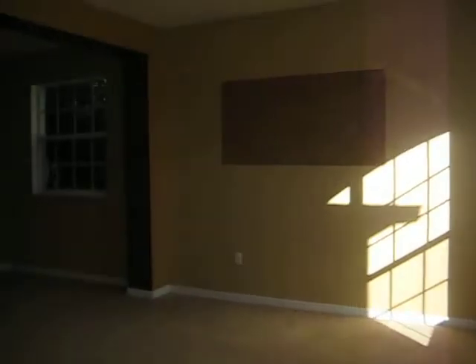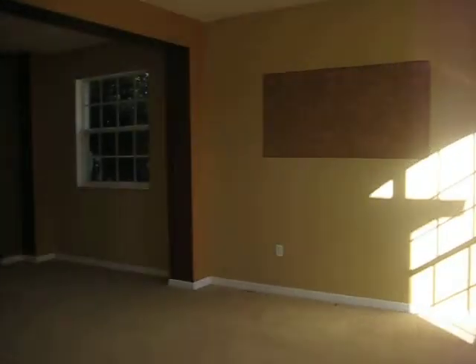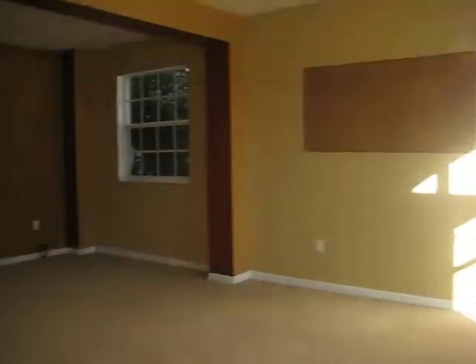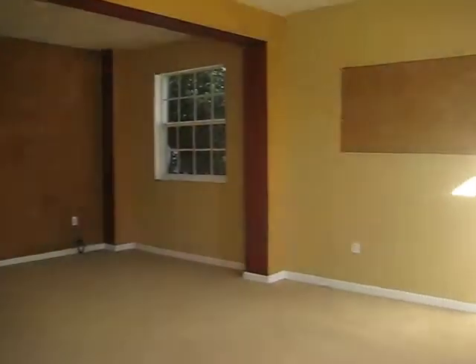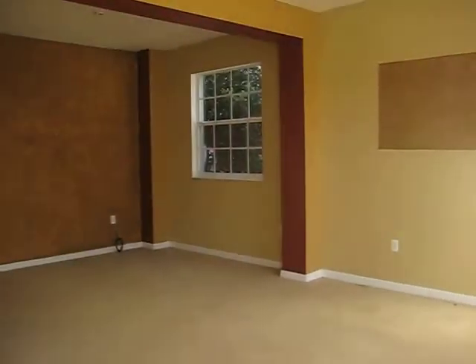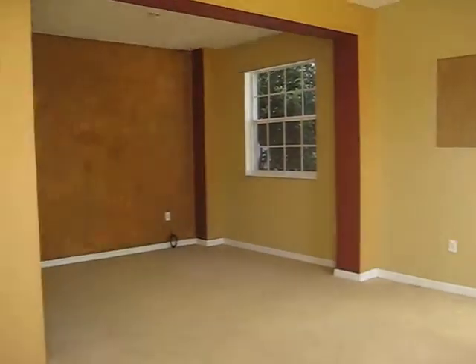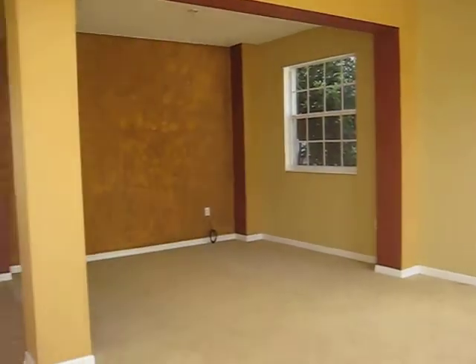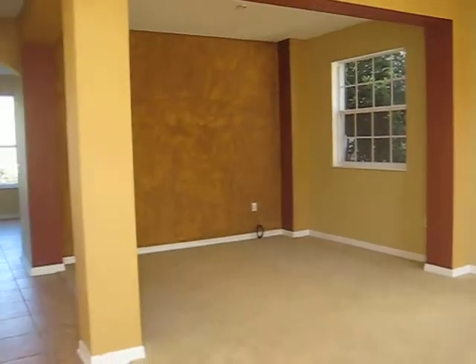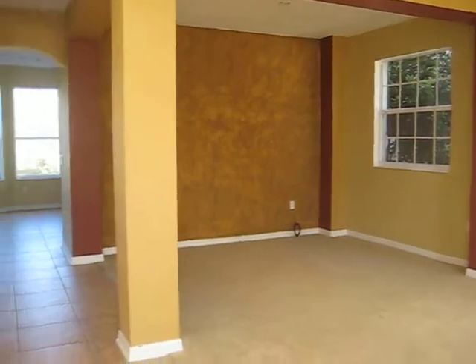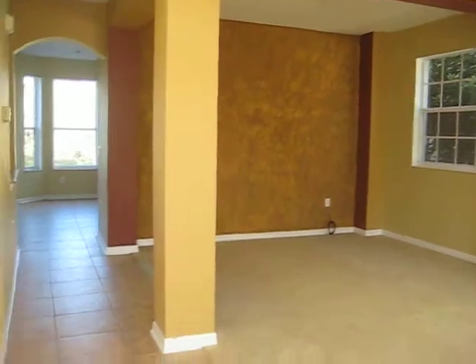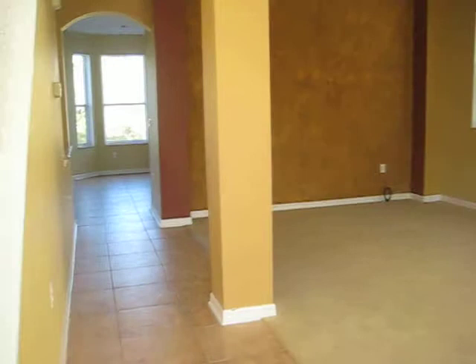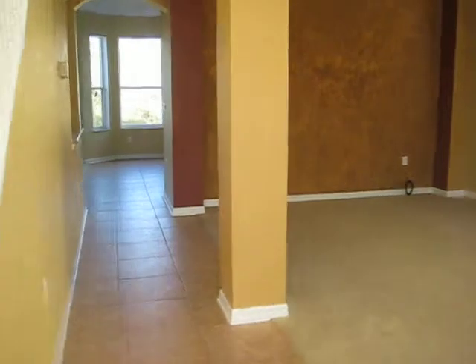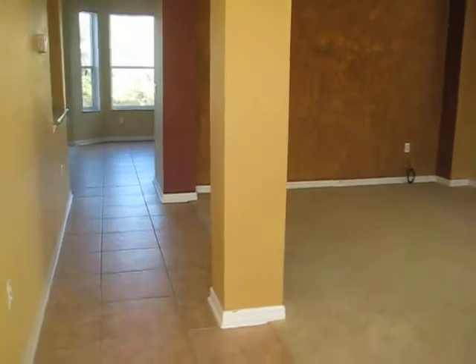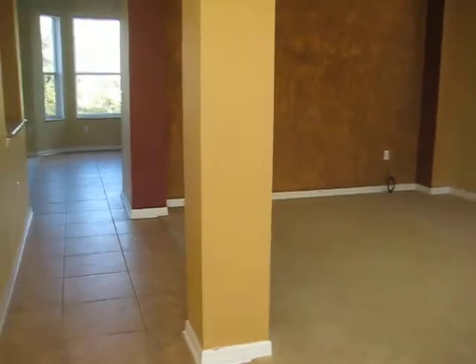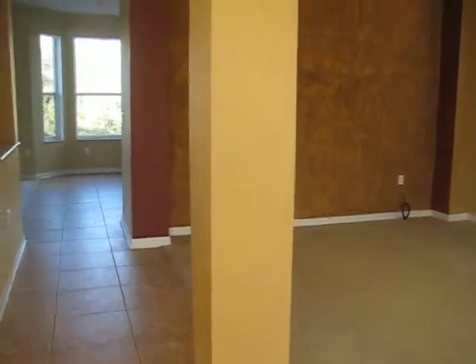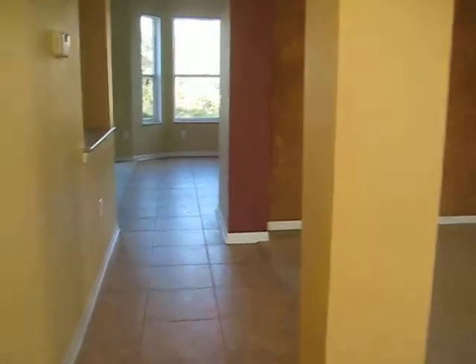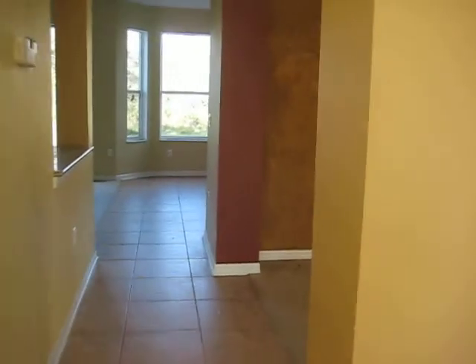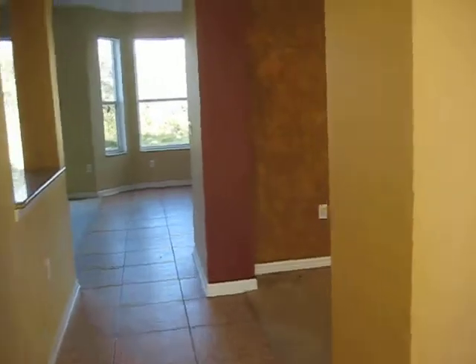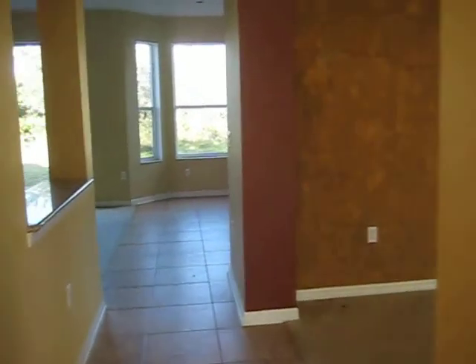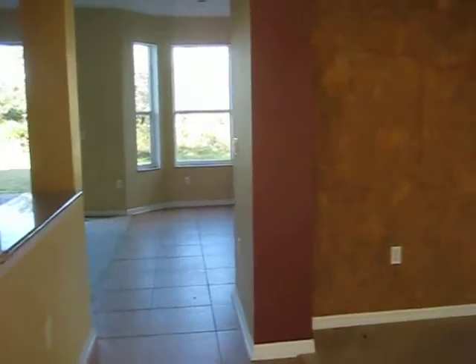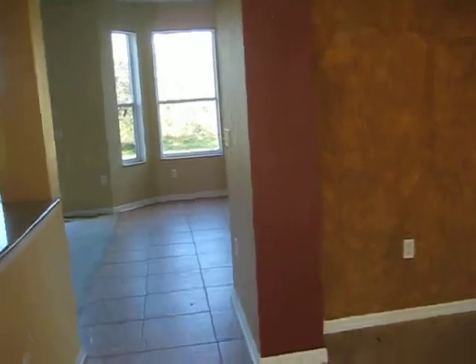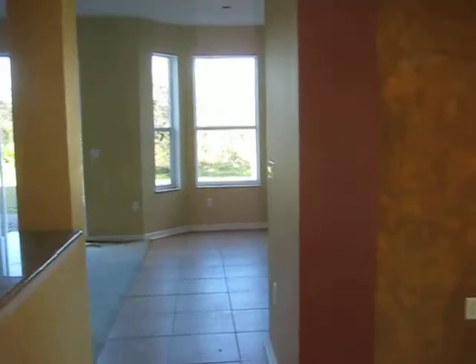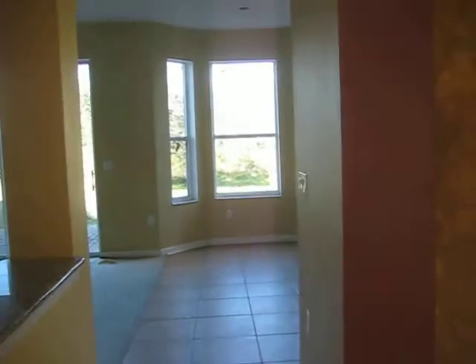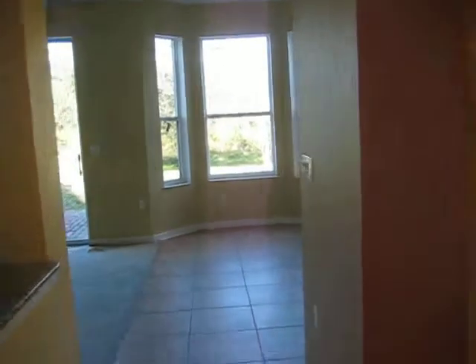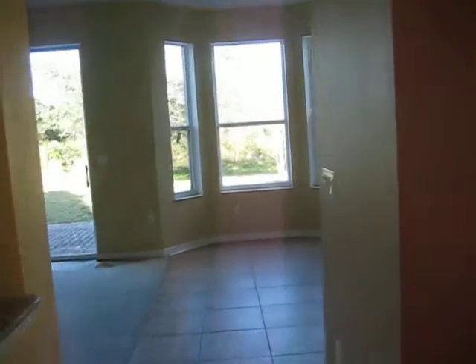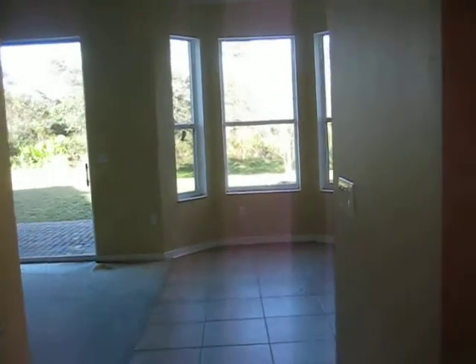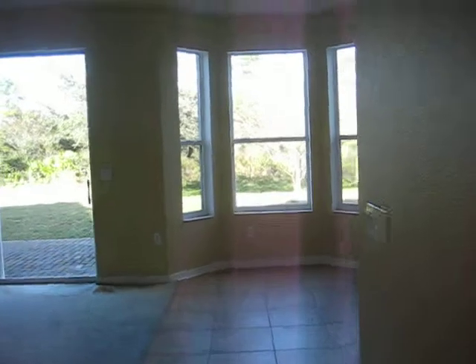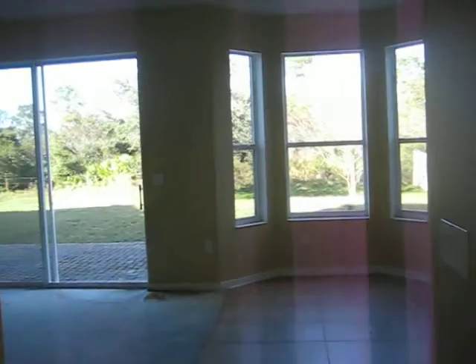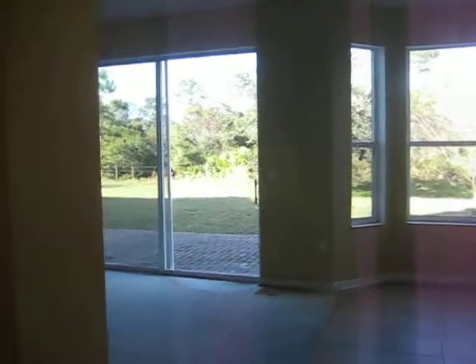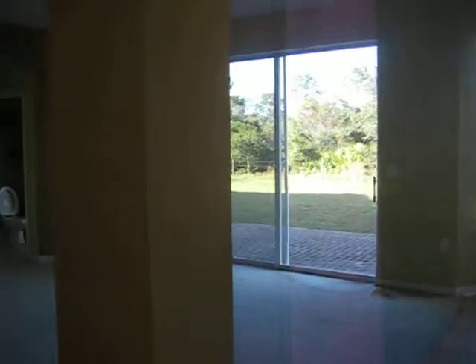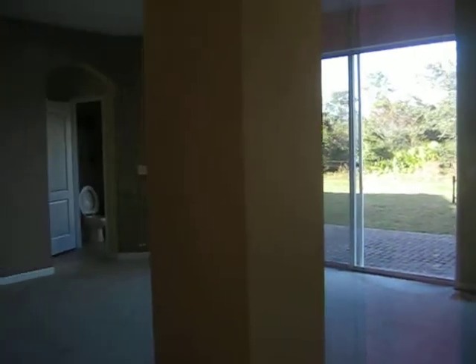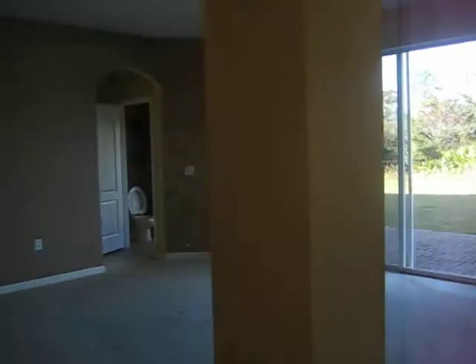Formal living and dining room, which is a tad bit small. Back here to the family room.